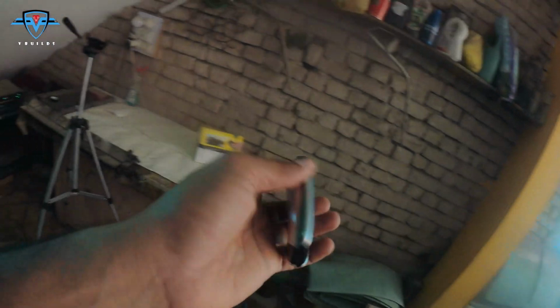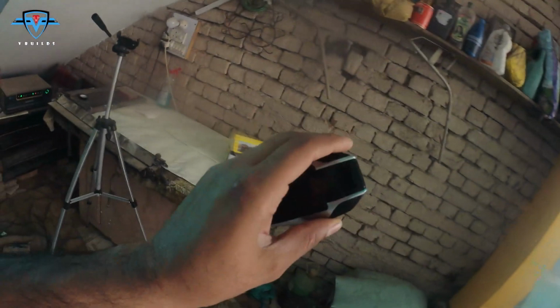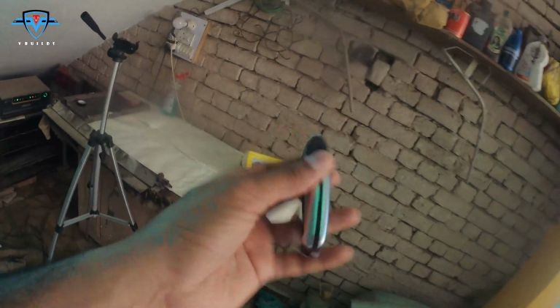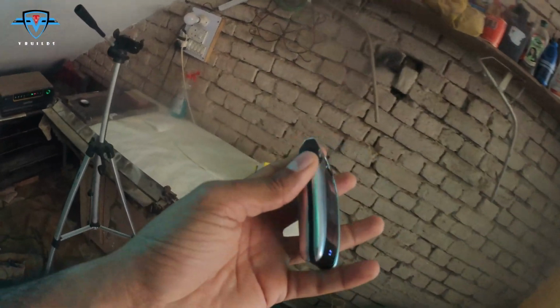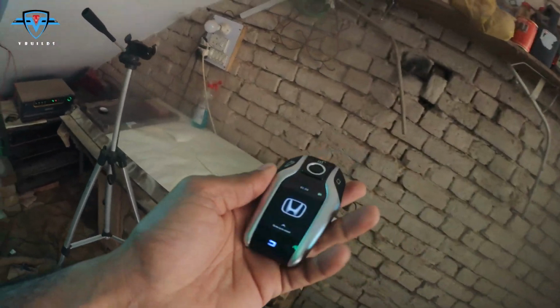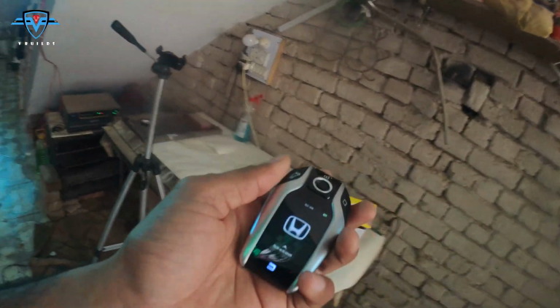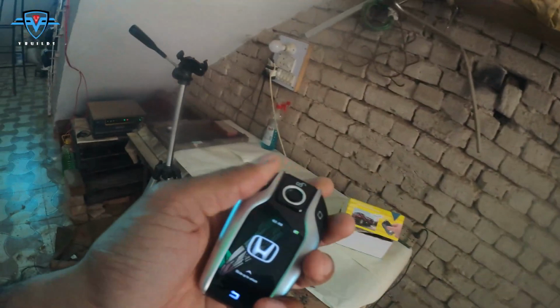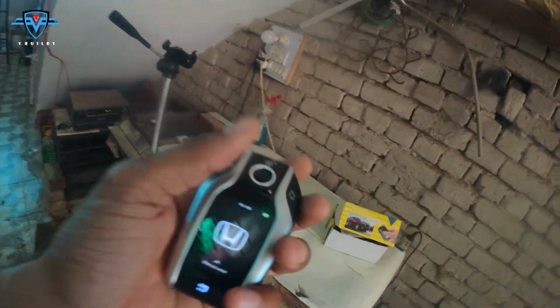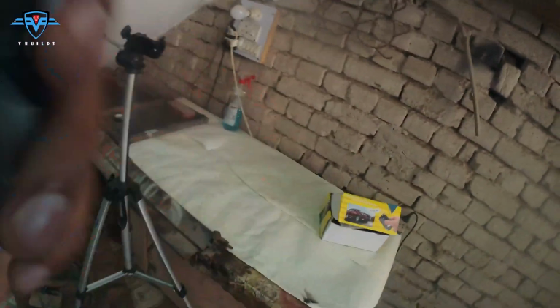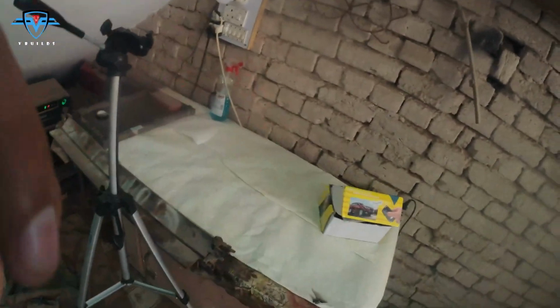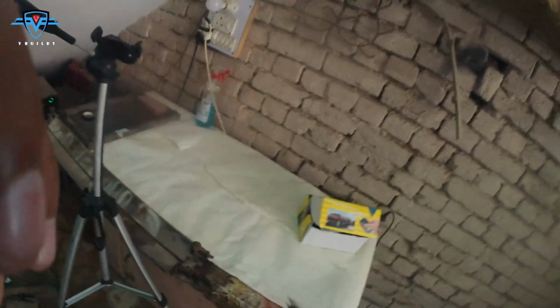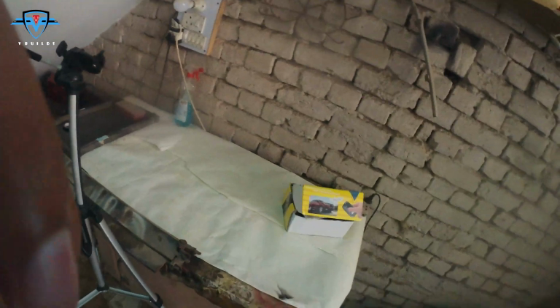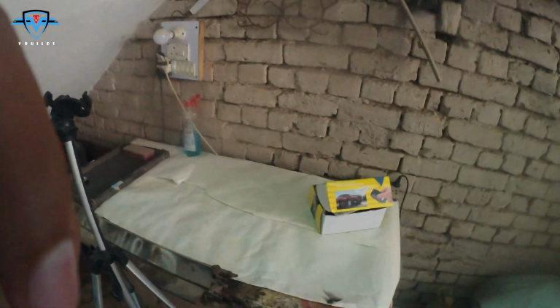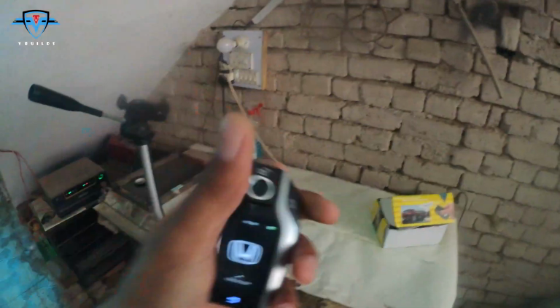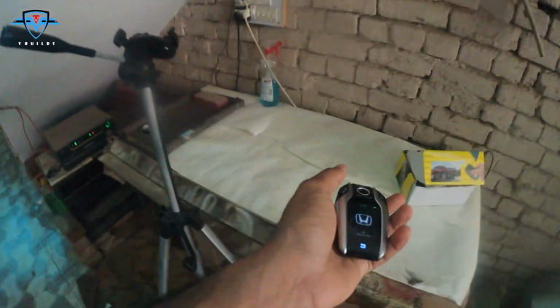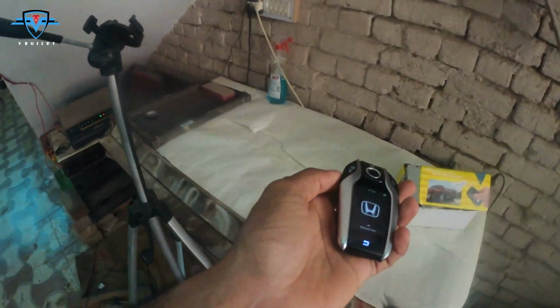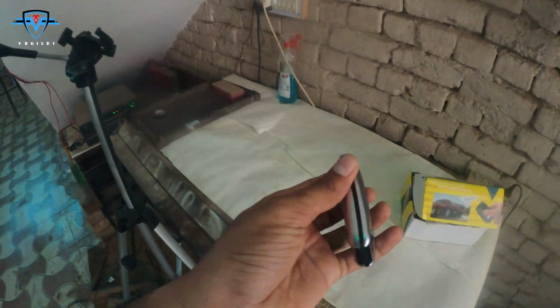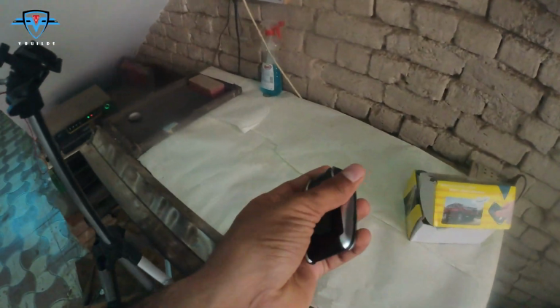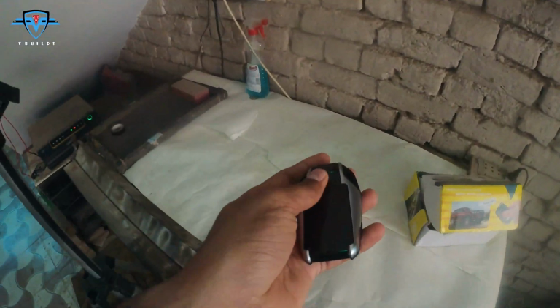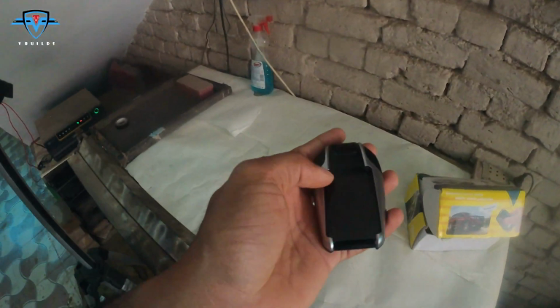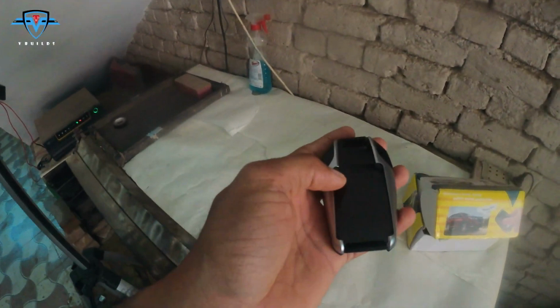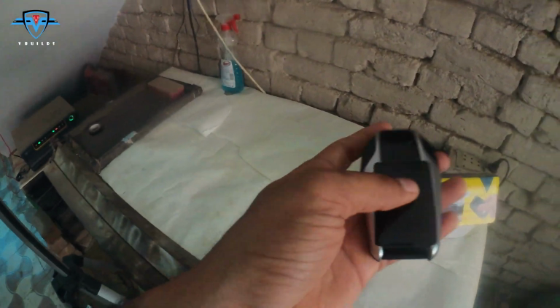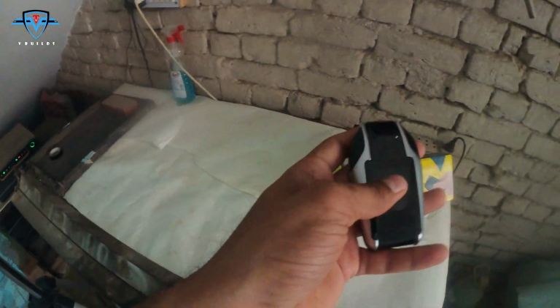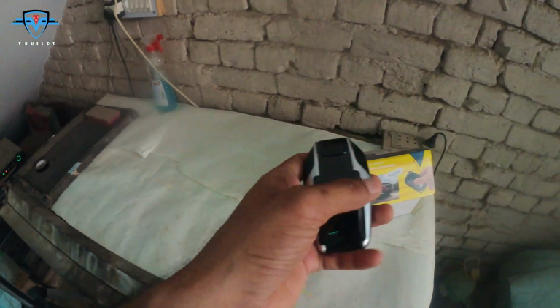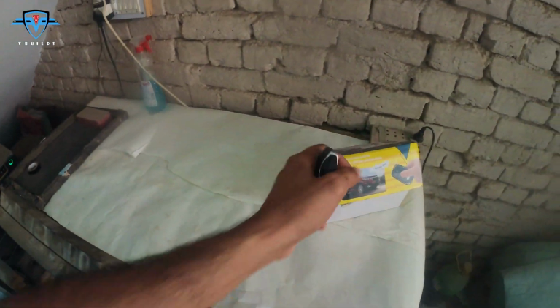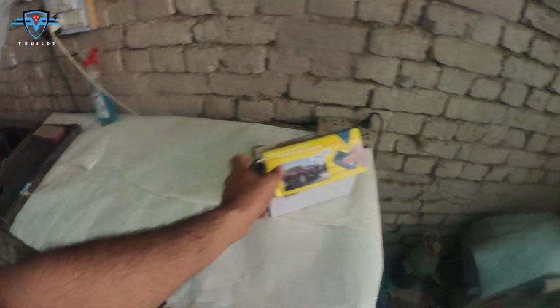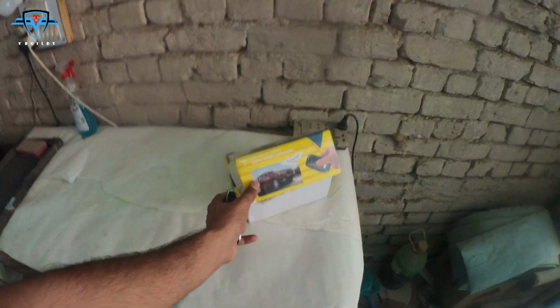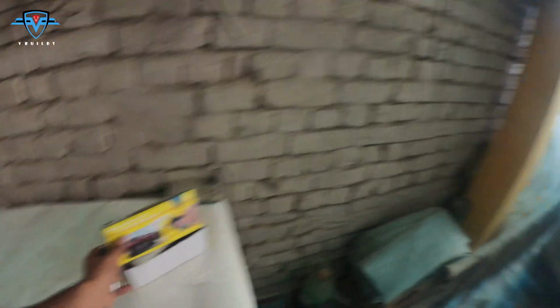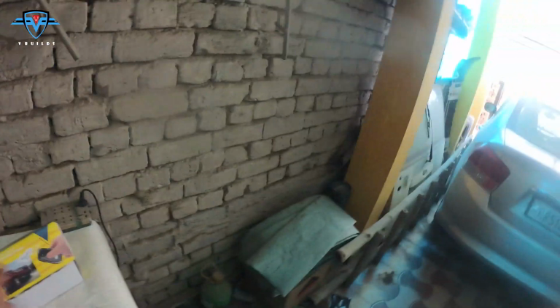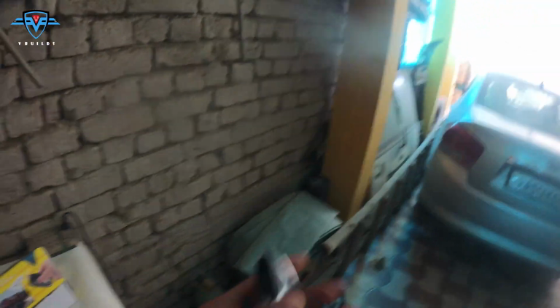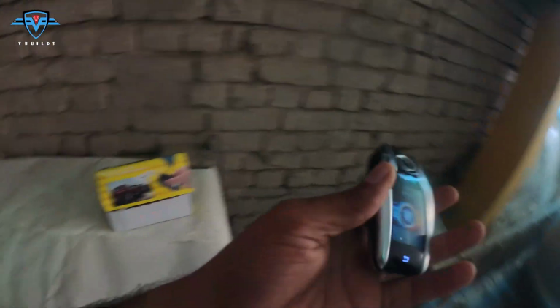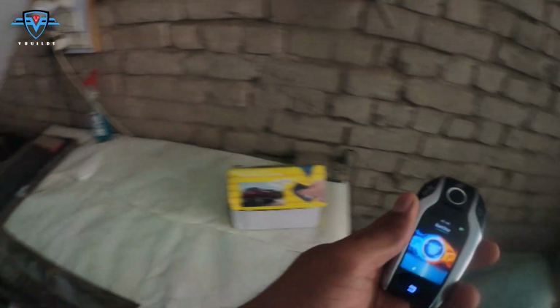This key basically comes with a sports car or very high-end cars. I got this key set — this is a keyless entry system — for my car and we'll be installing it.